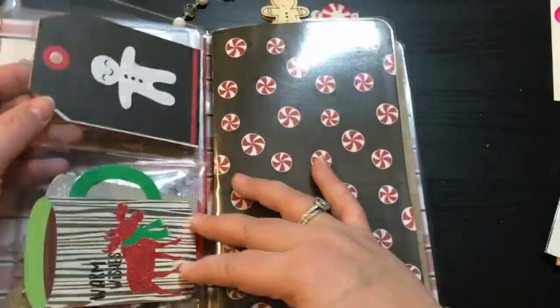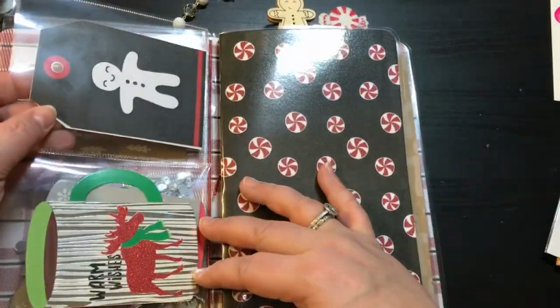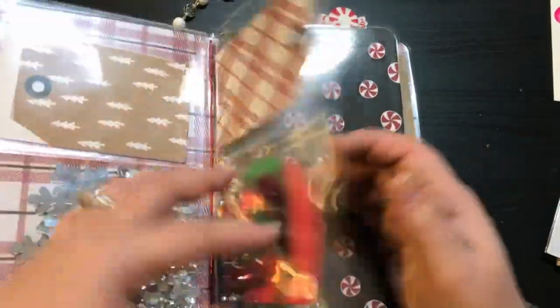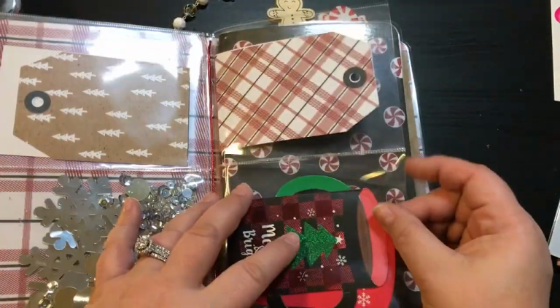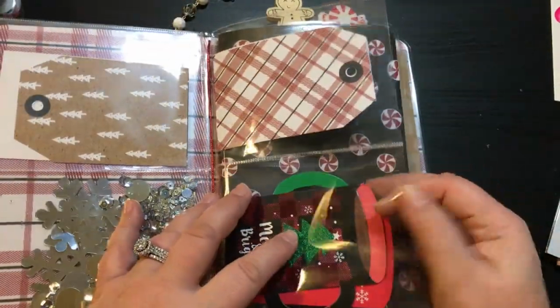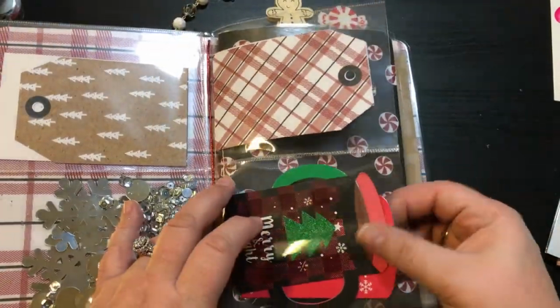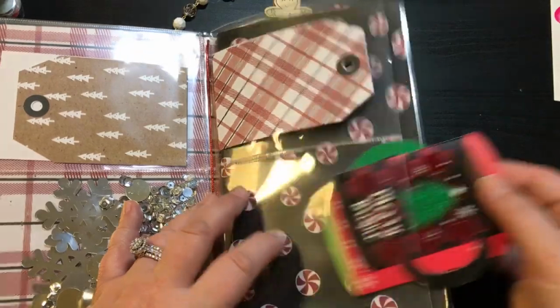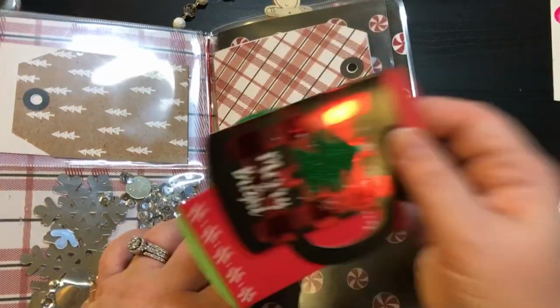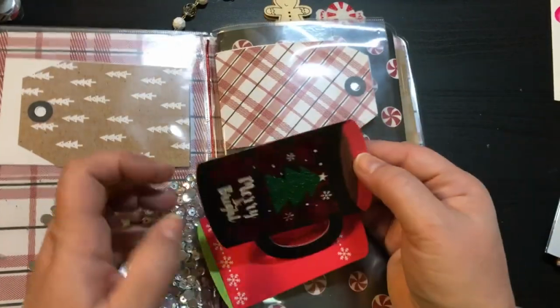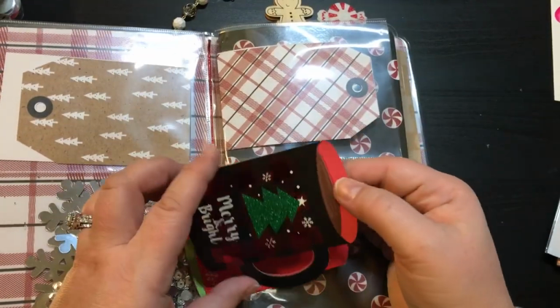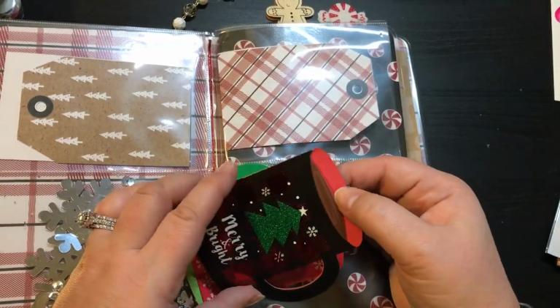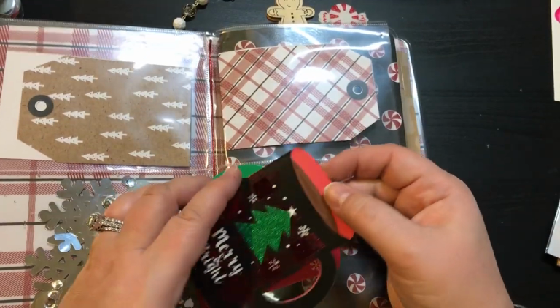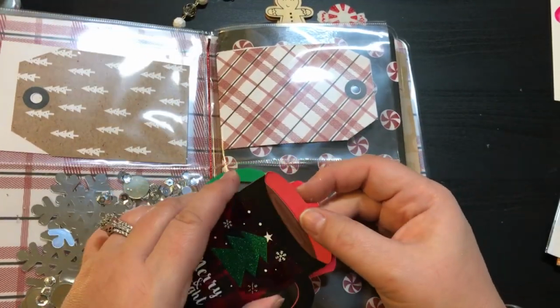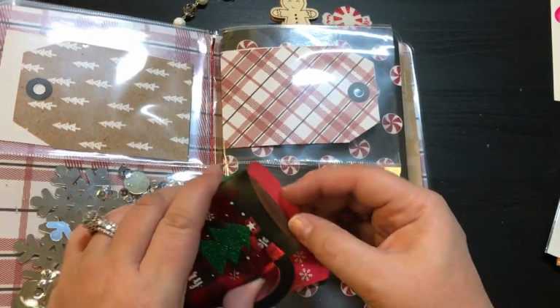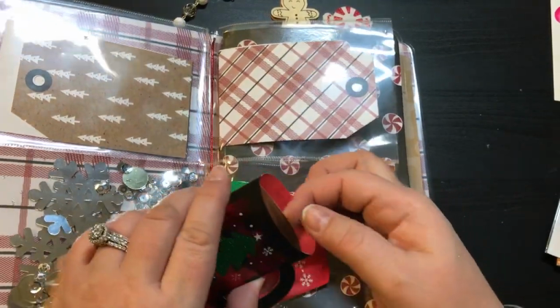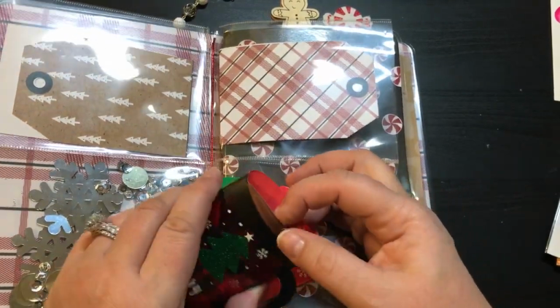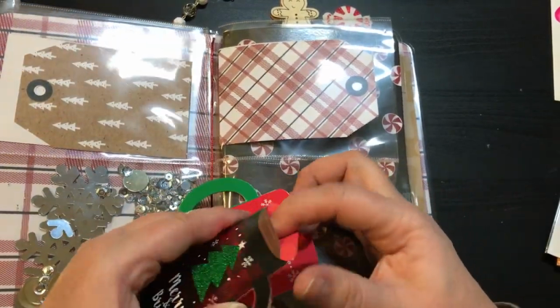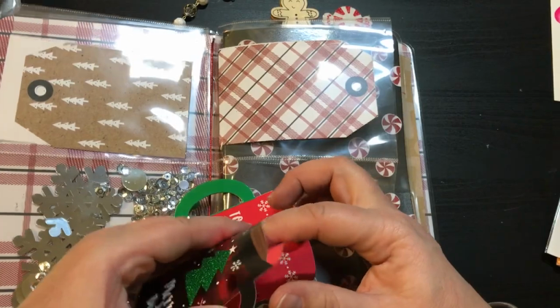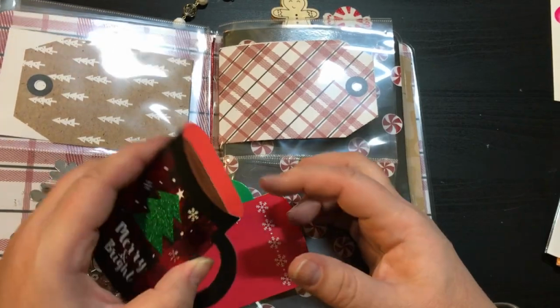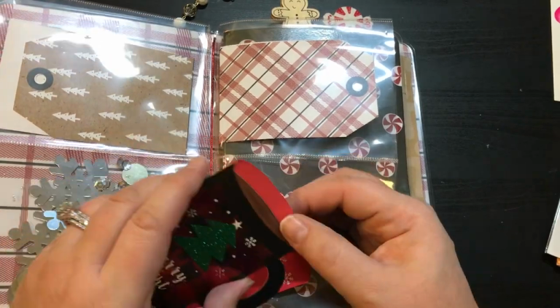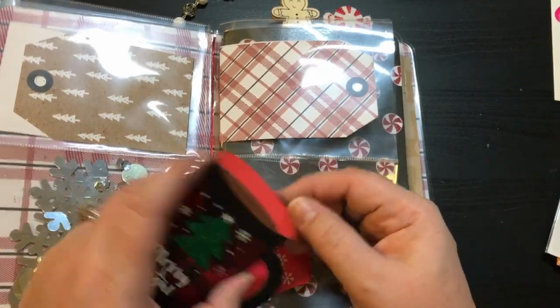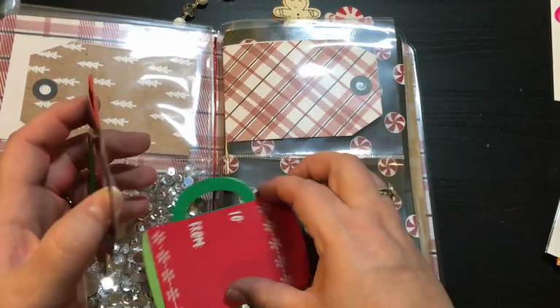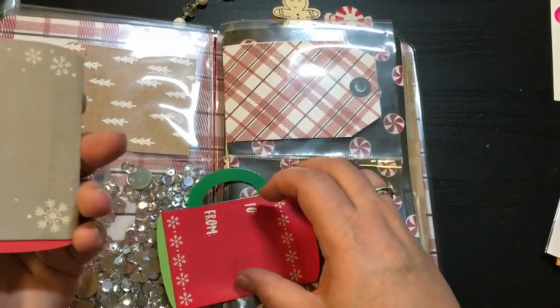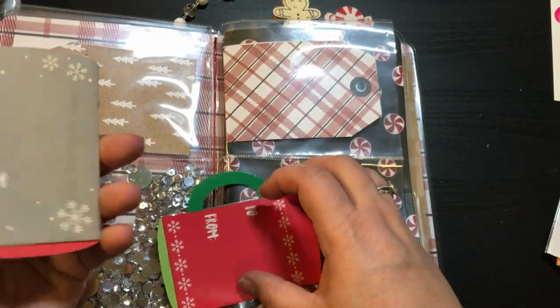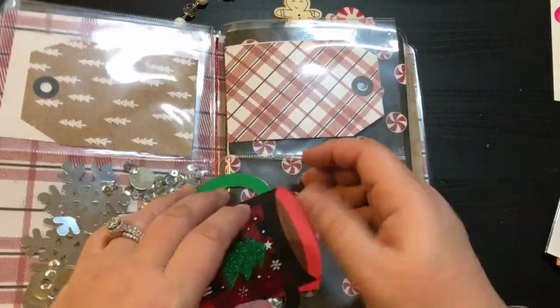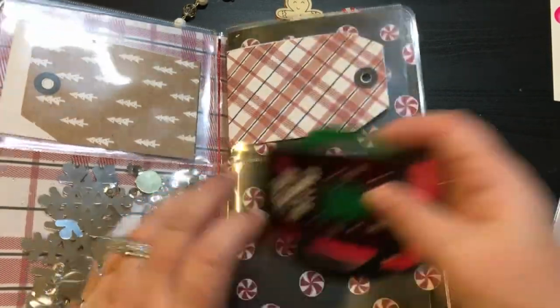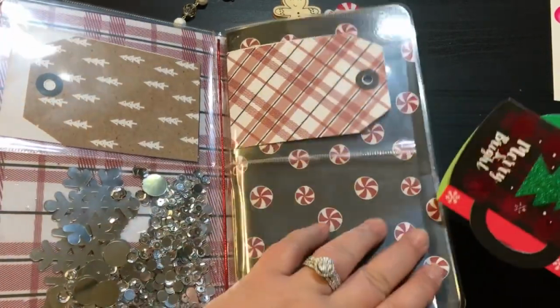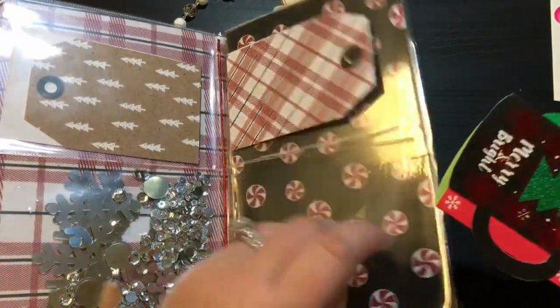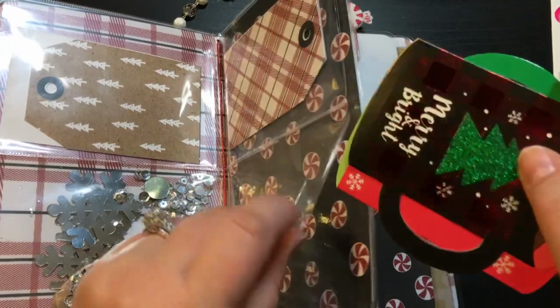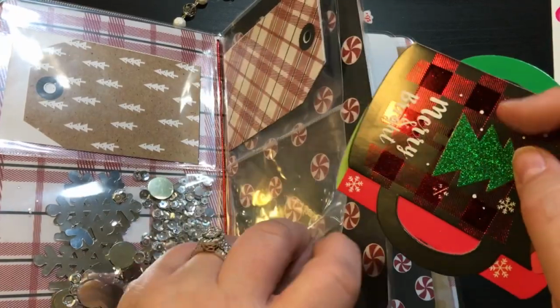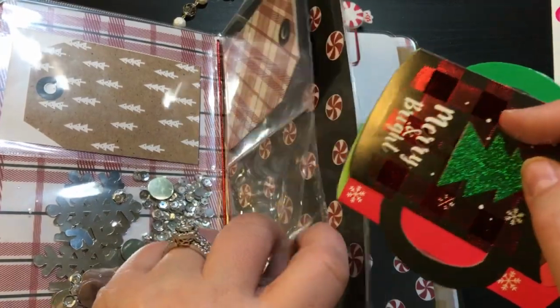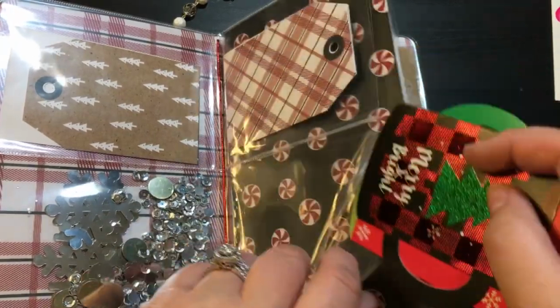Right here are two more tags and then these little mugs — they're actually gift card holders. You just pop it right there. I put two of those in there. I thought those were super cute.